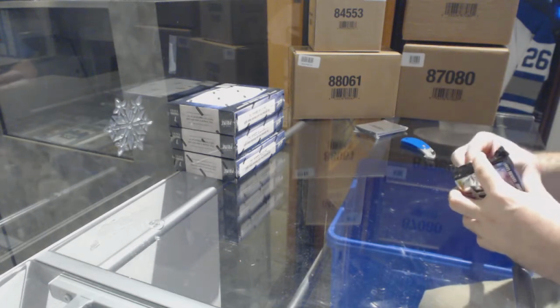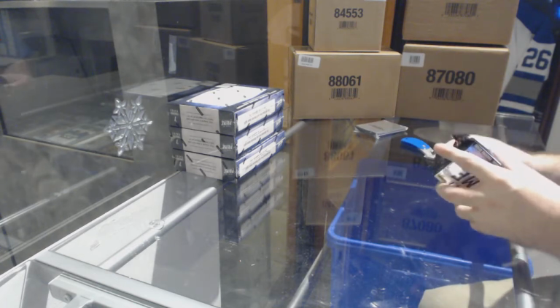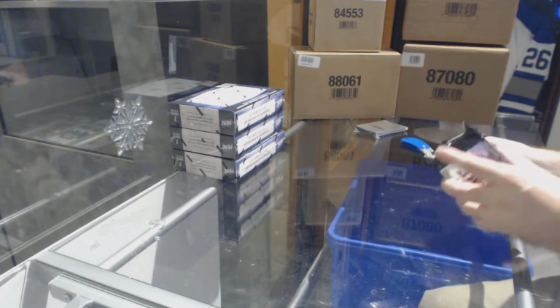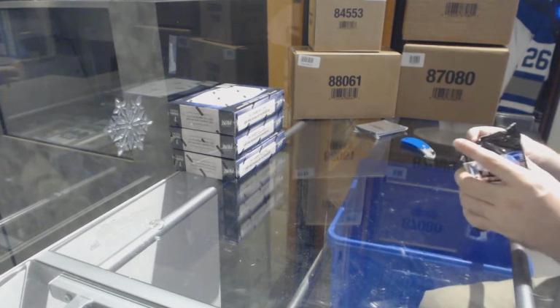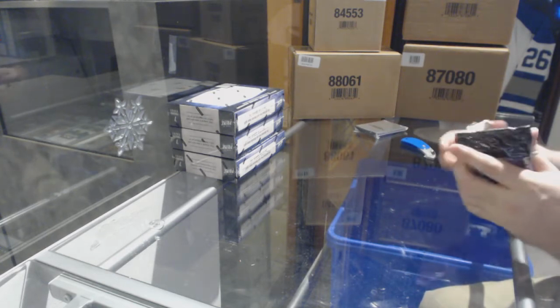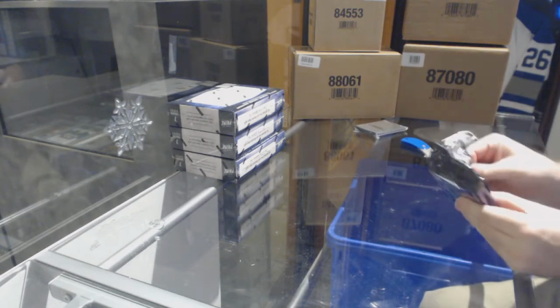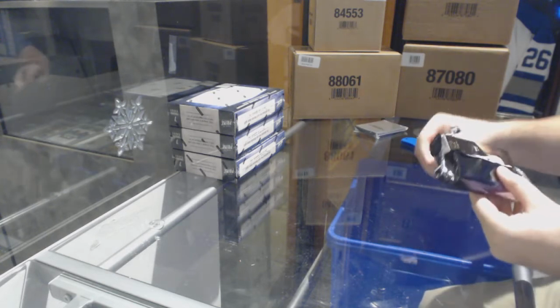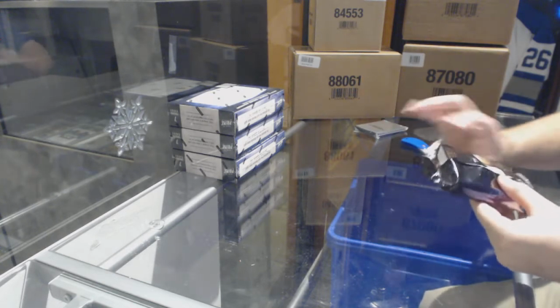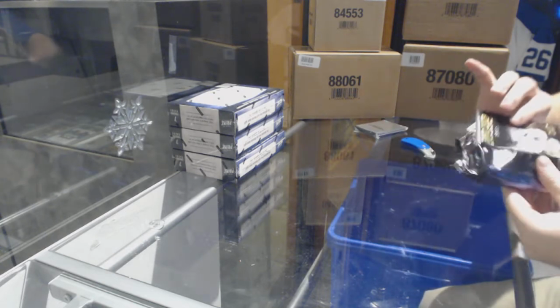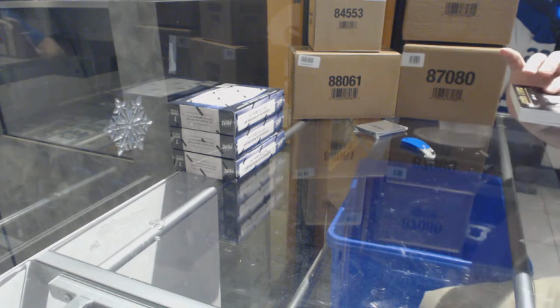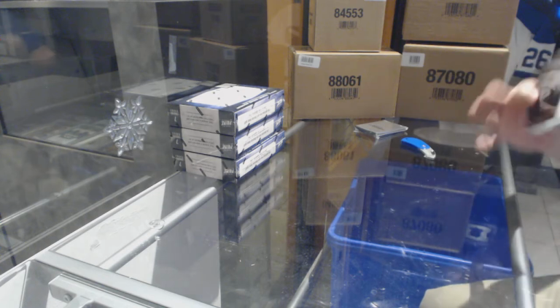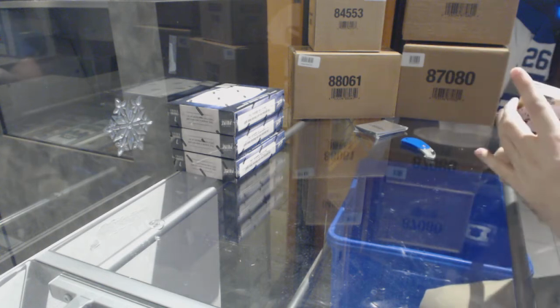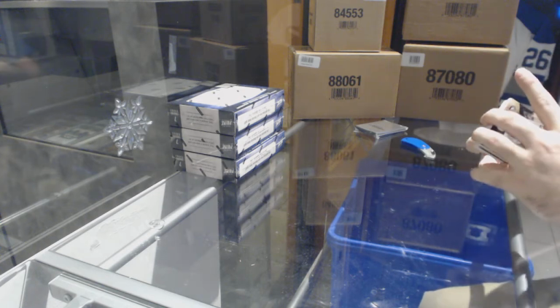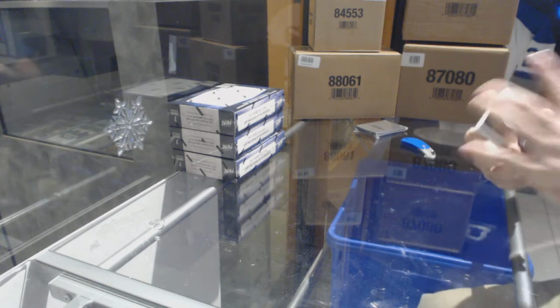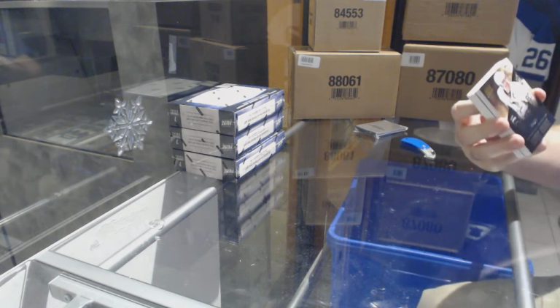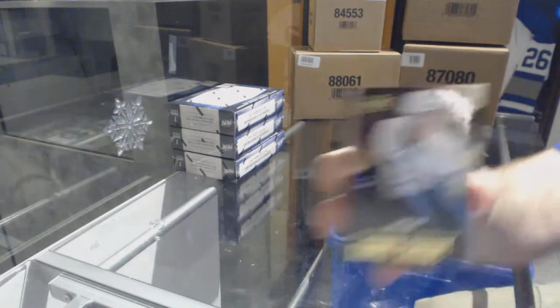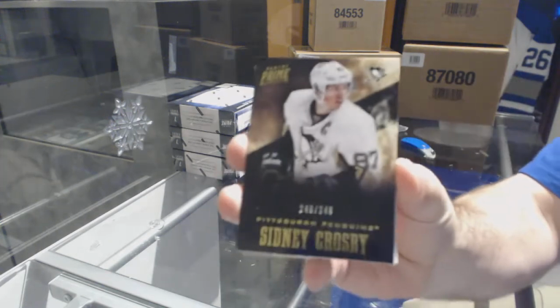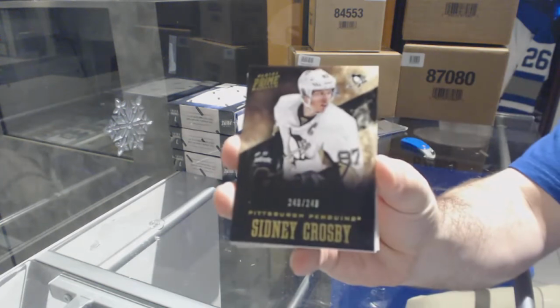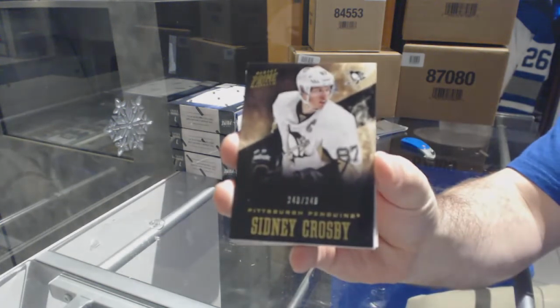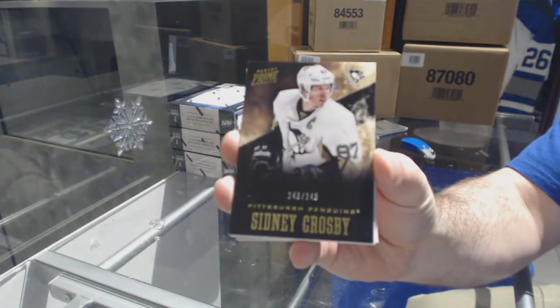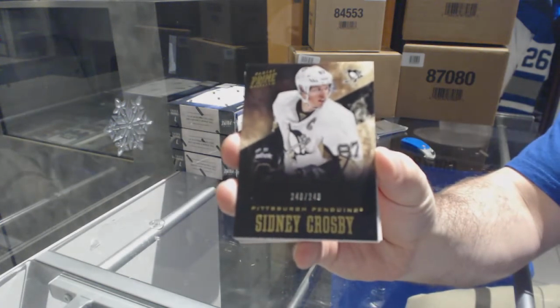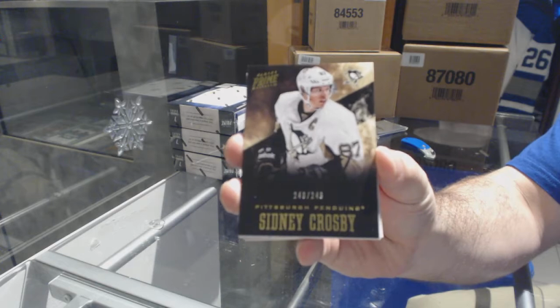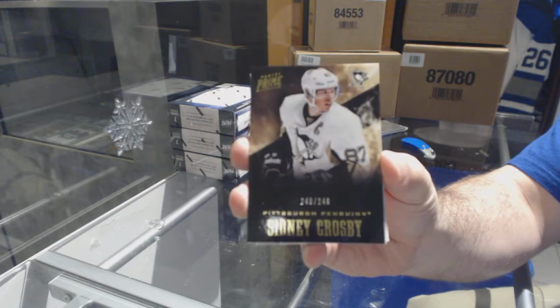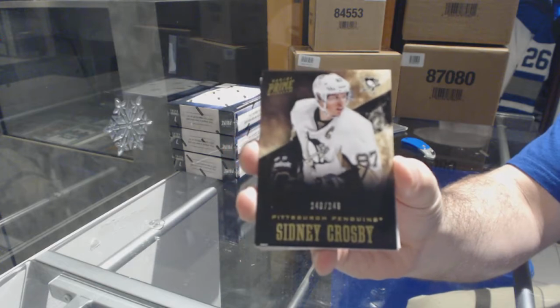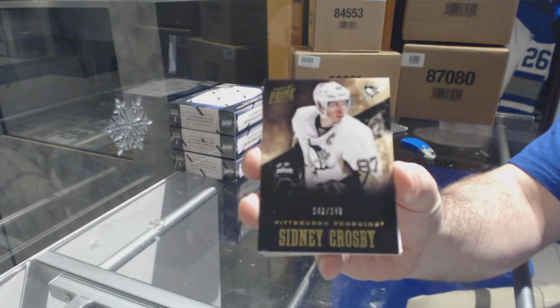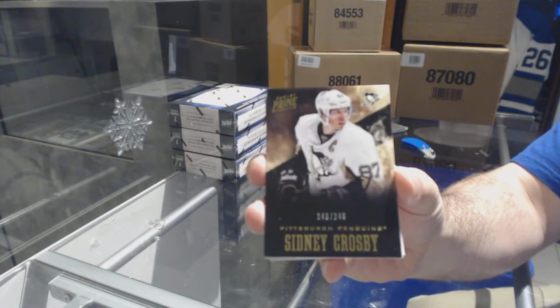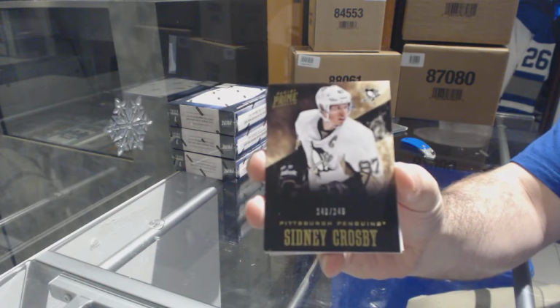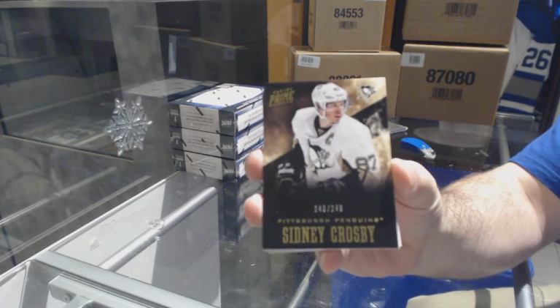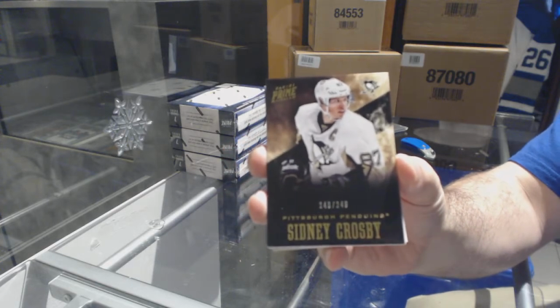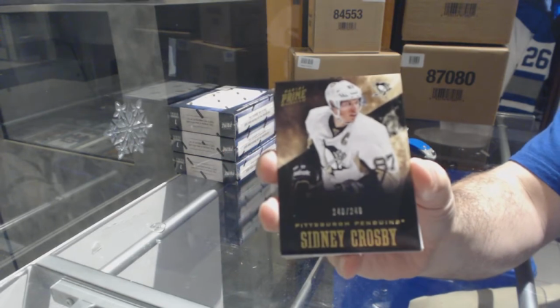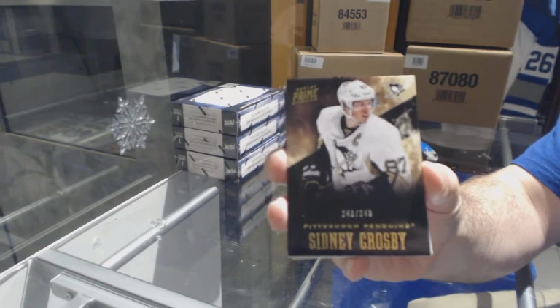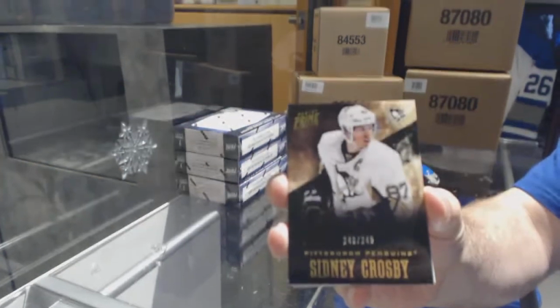Great, Randy, I love these — I love Prime. We start off for the Penguins, the 249 Sydney Crosby. That is correct, 24 cups, yep, Sydney Crosby.